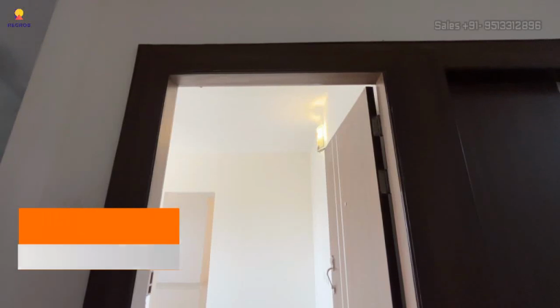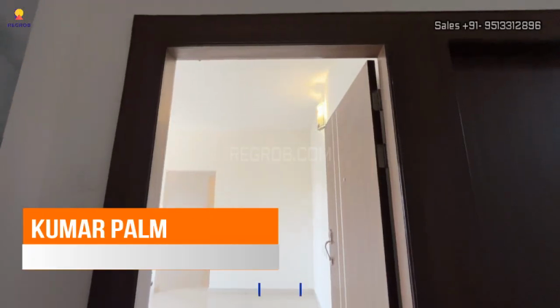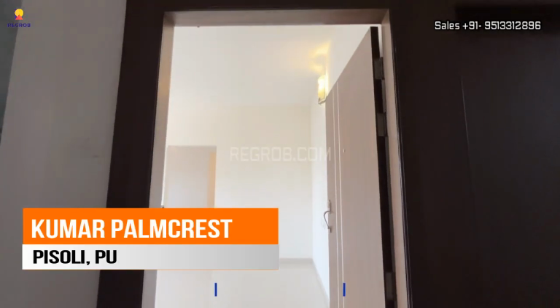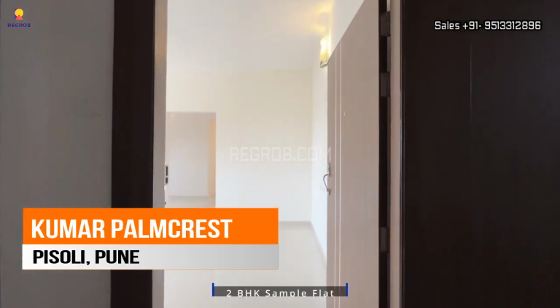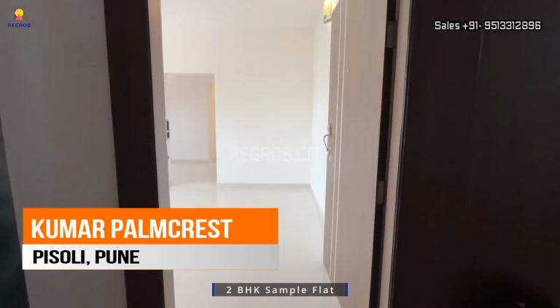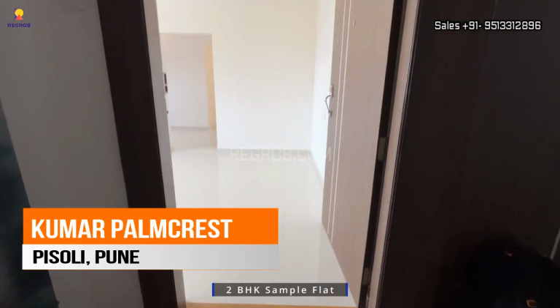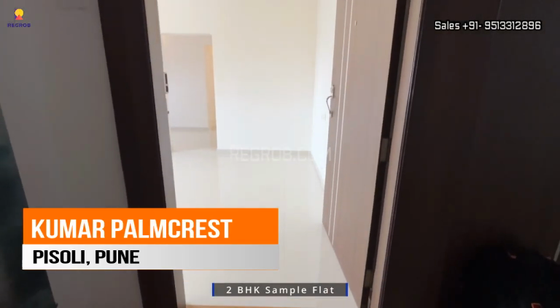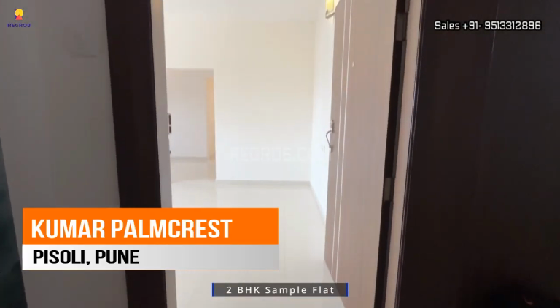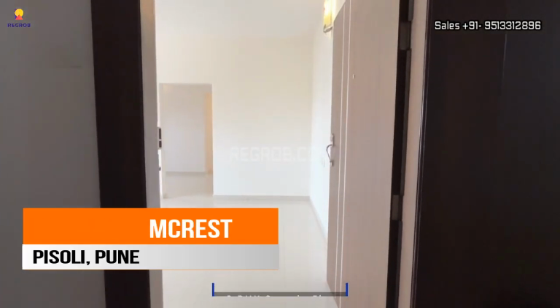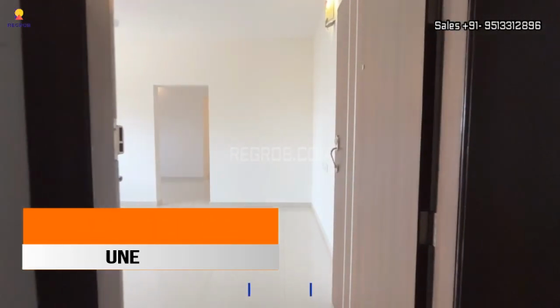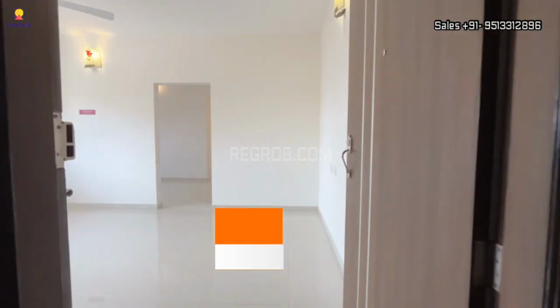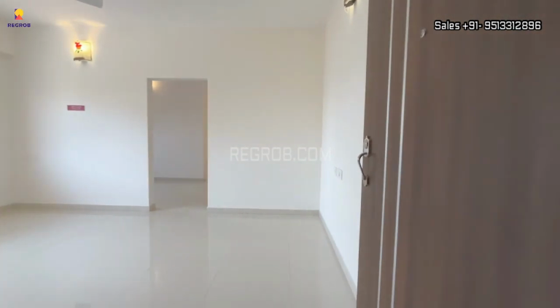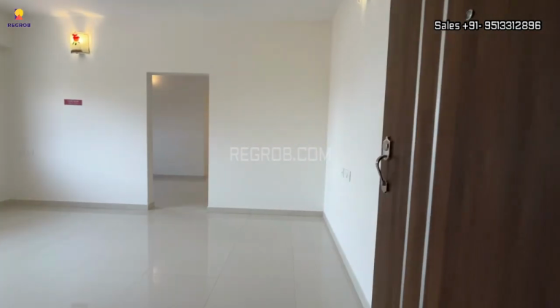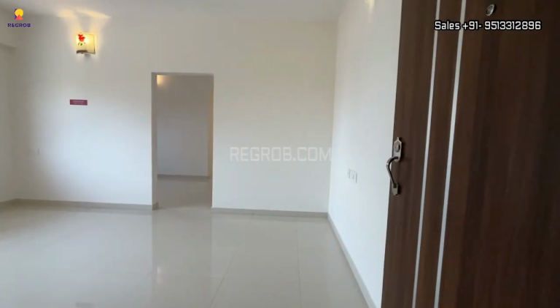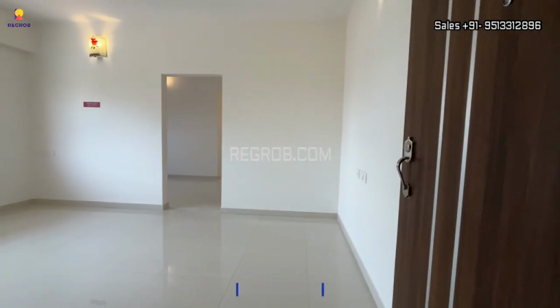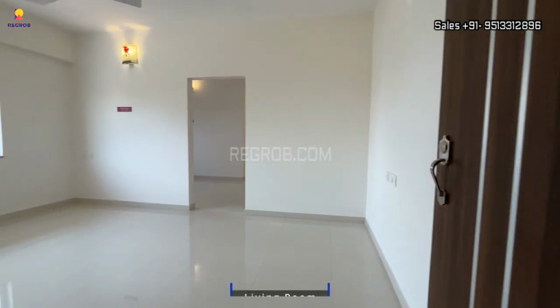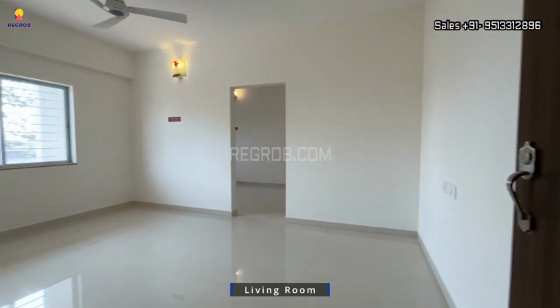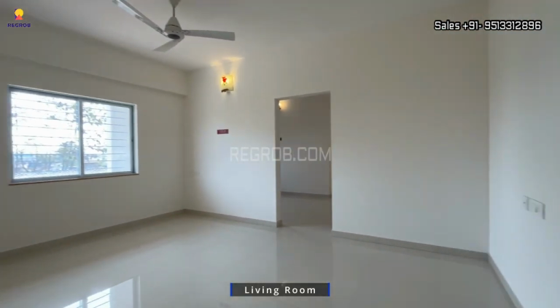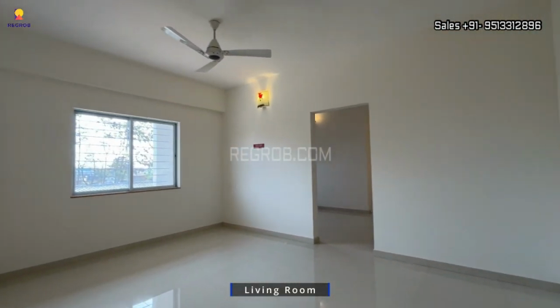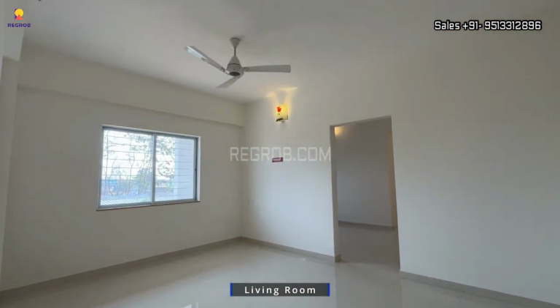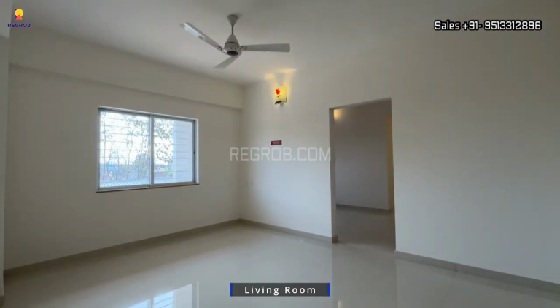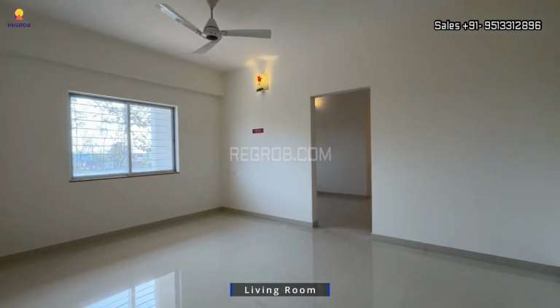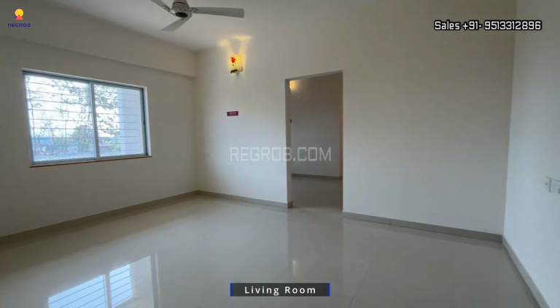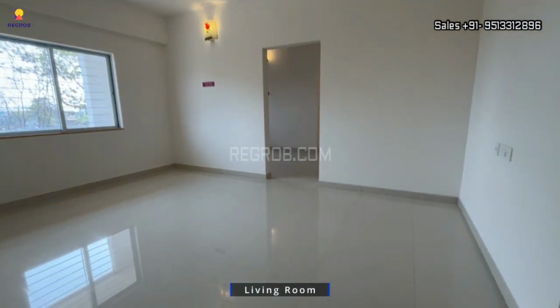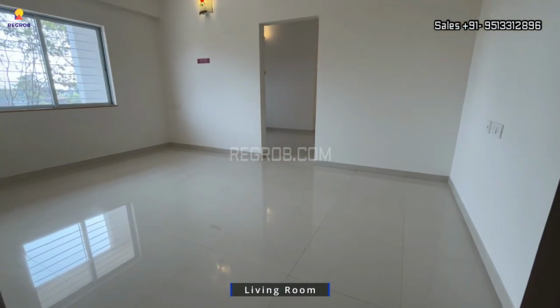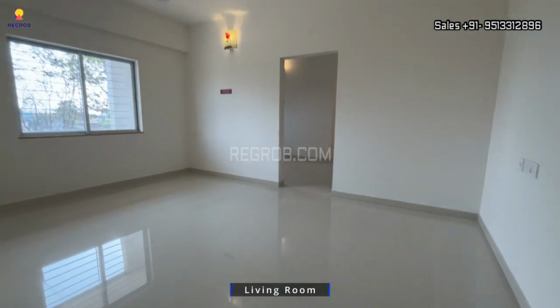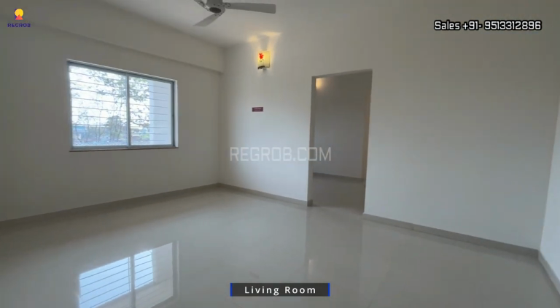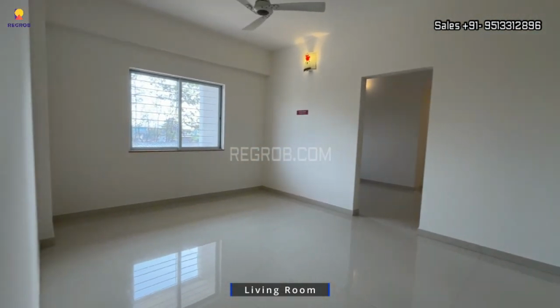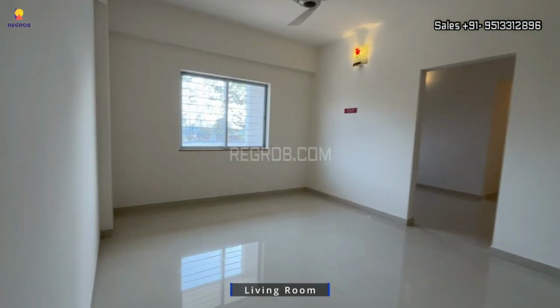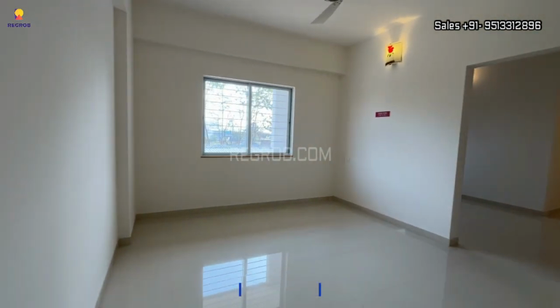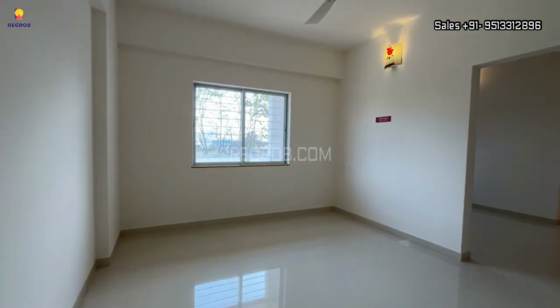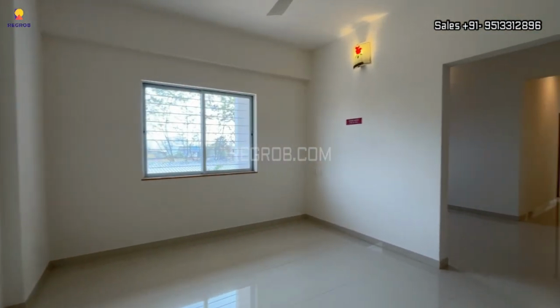Hello viewers, in today's video we are visiting a 2BHK sample flat of Kumar Palm Crest housing society, located in Pisoli, Pune. Let's get started. Here's the entrance.